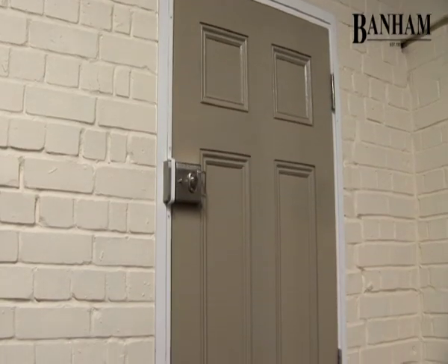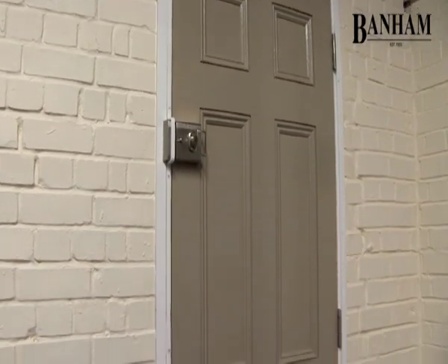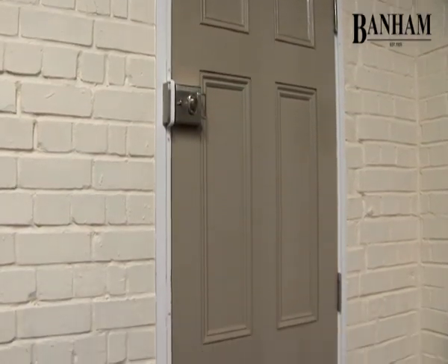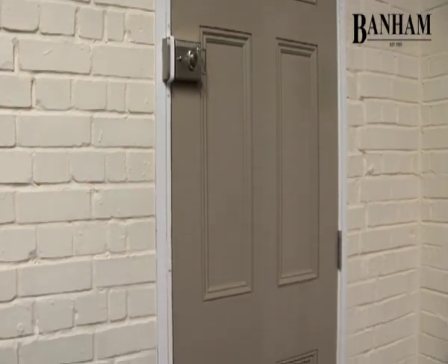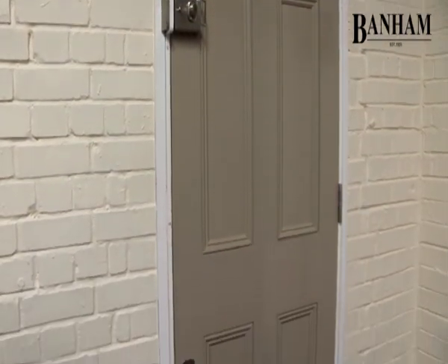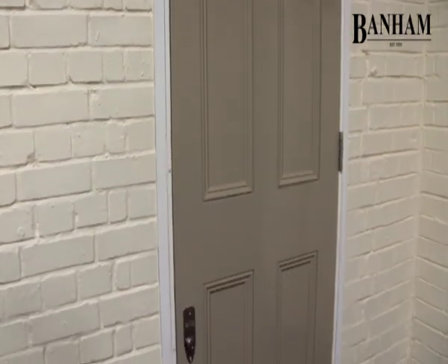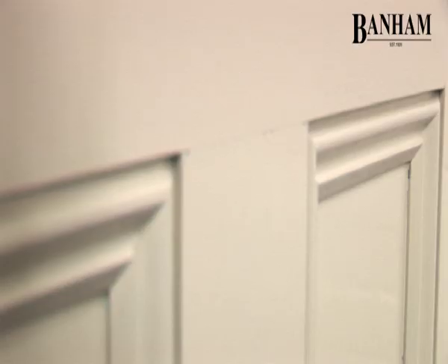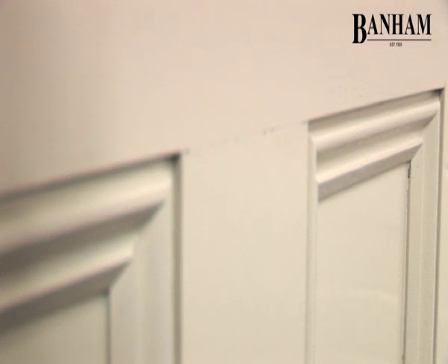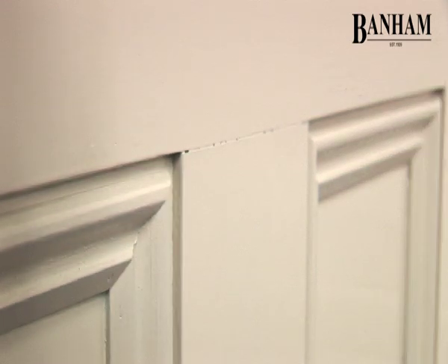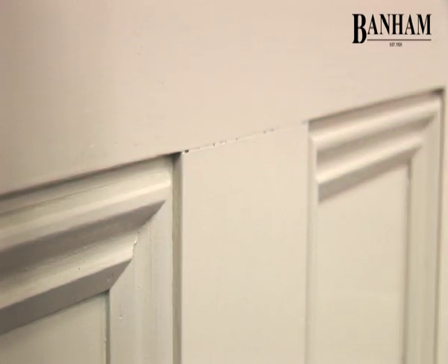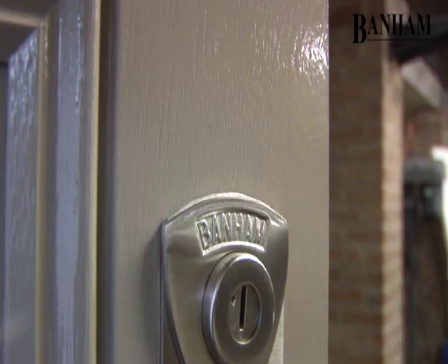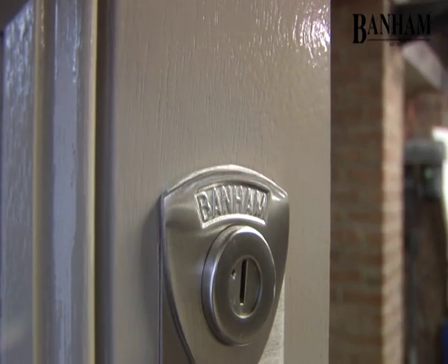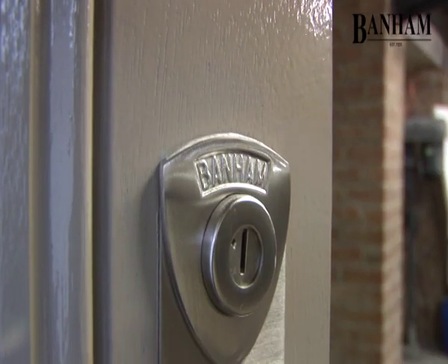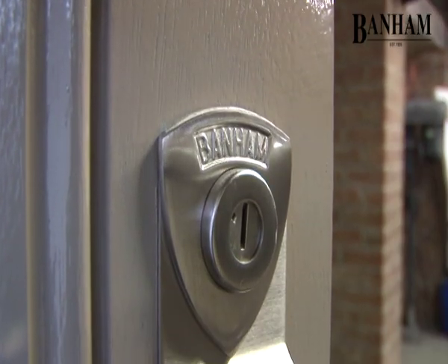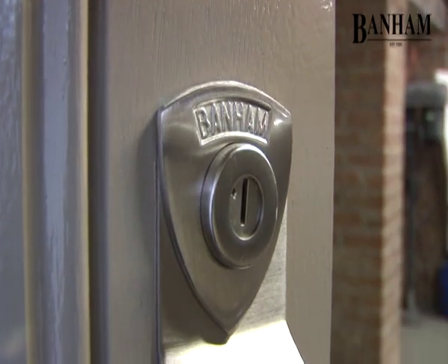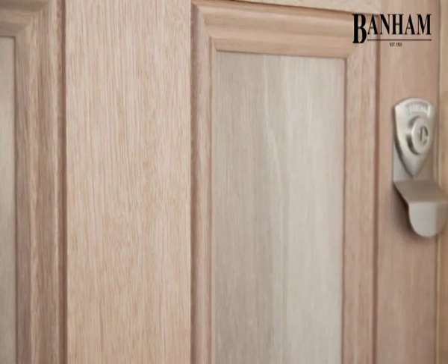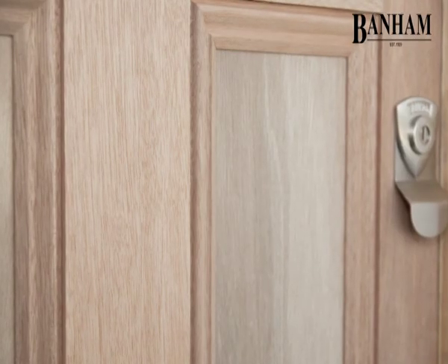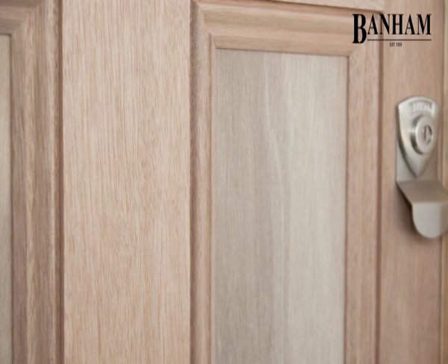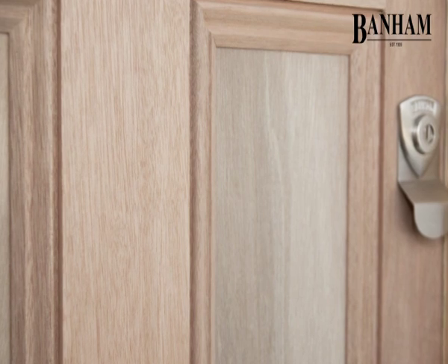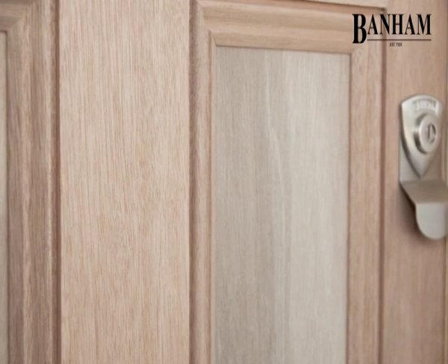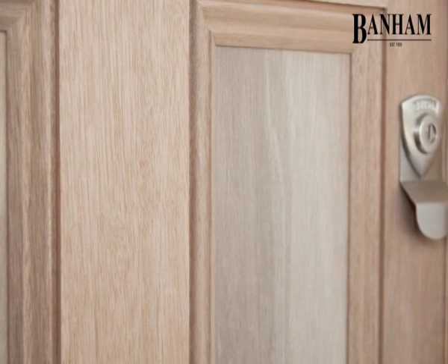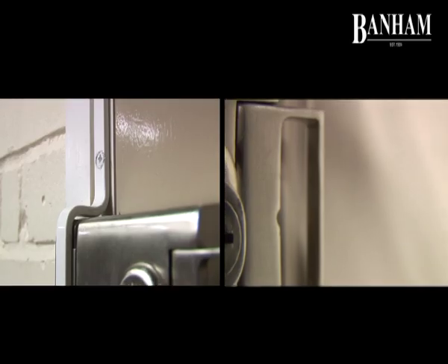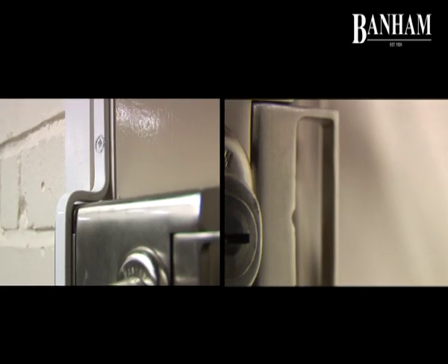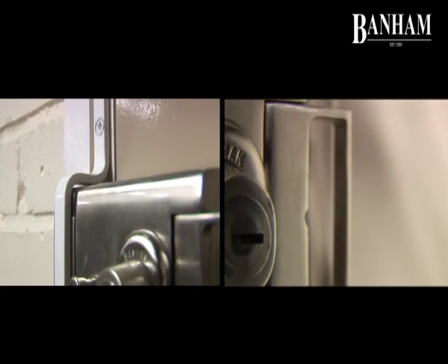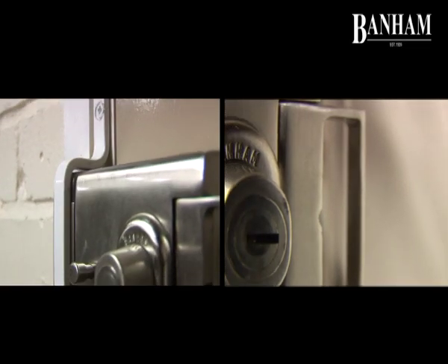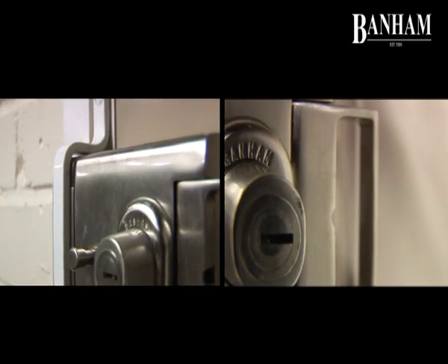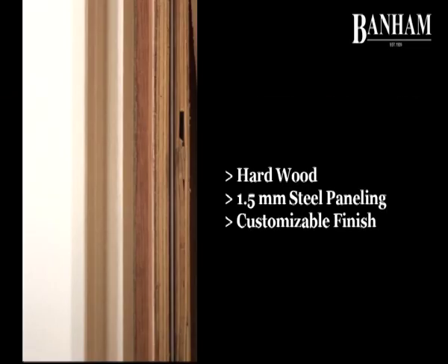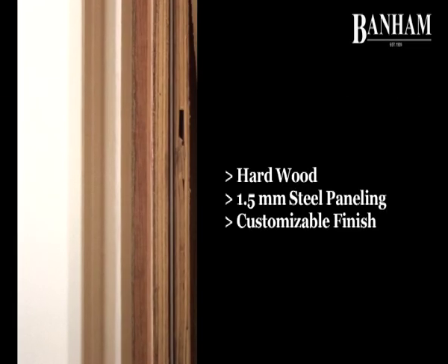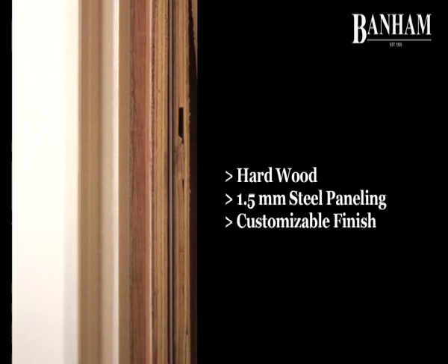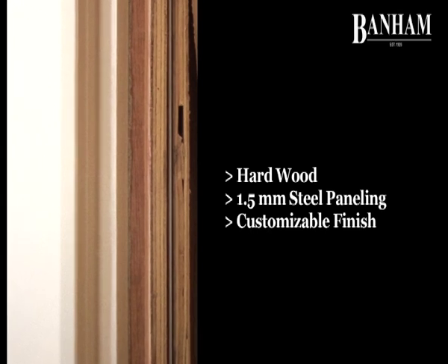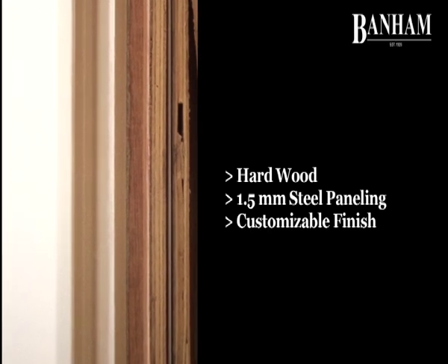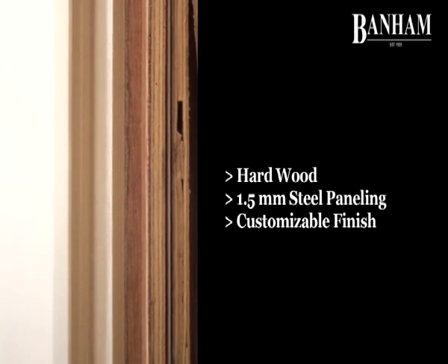Introducing the Banham Meranti Hardwood Door. Meranti Hardwood is a high-quality wood, primed or available in its natural state — the door is ready for painting or varnishing. The integrated 1.5mm steel panelling ensures that the door is fully strengthened.